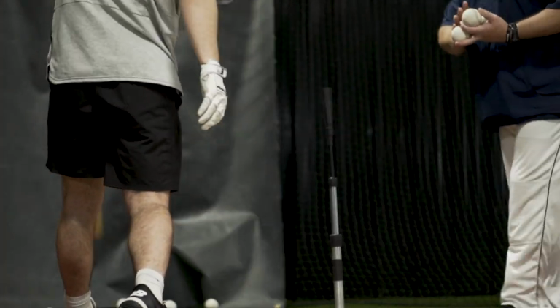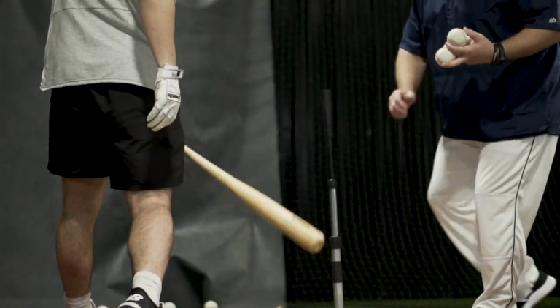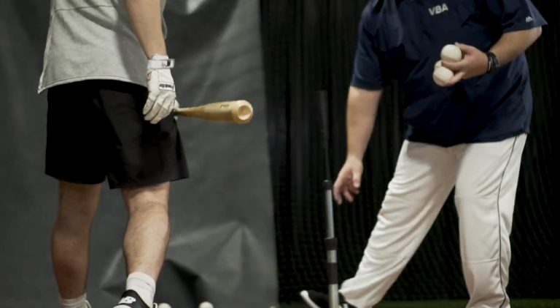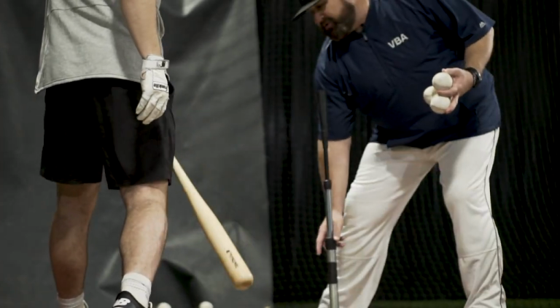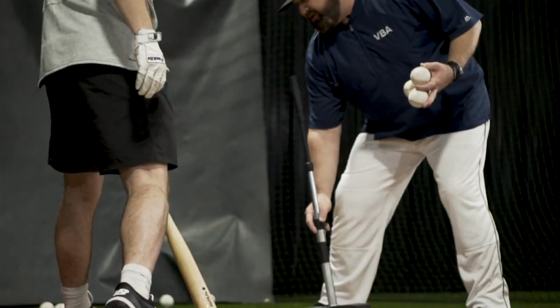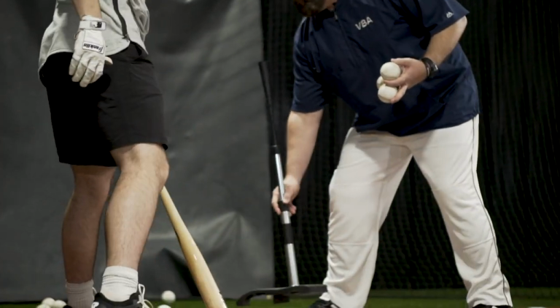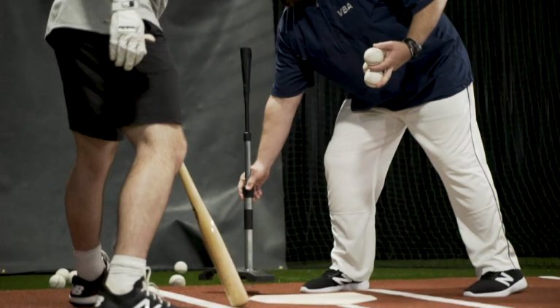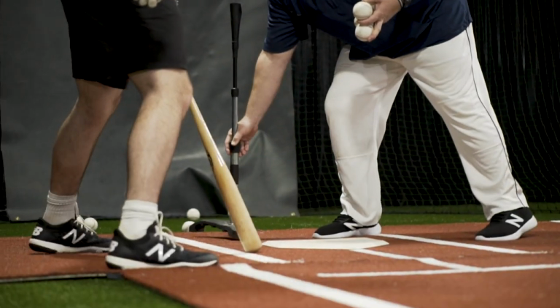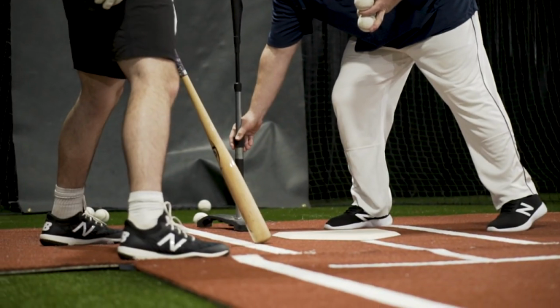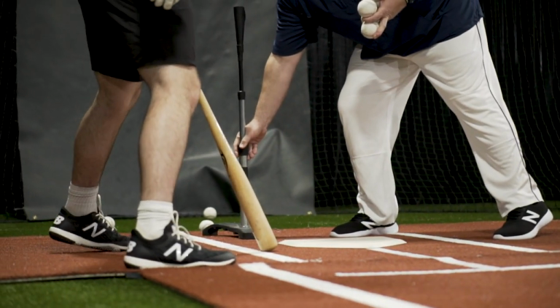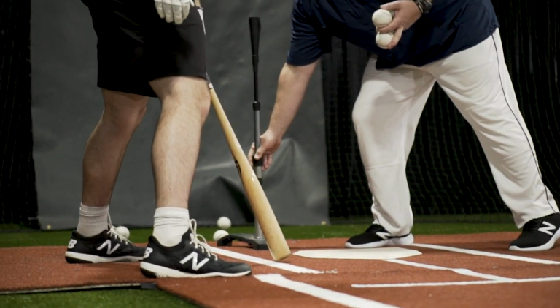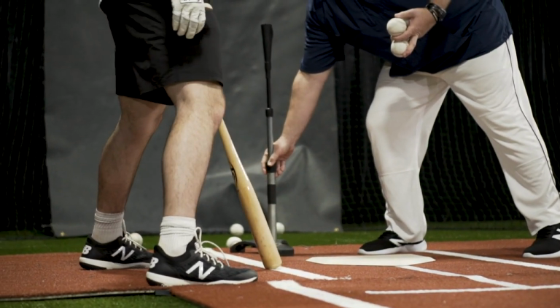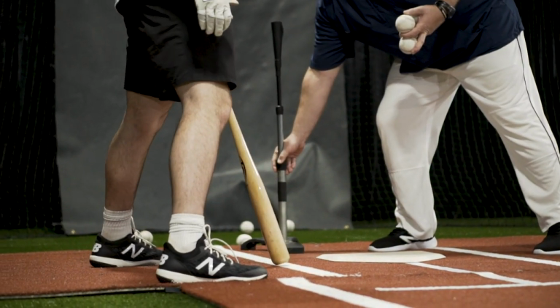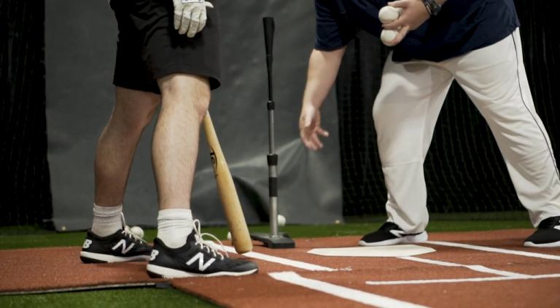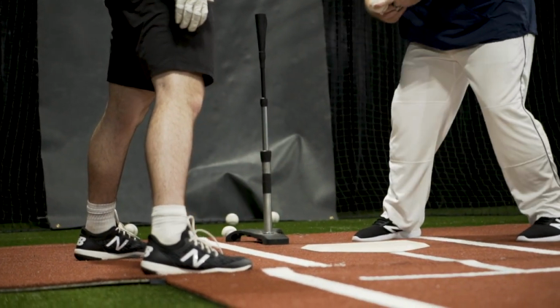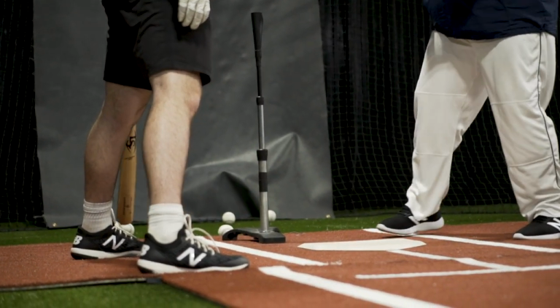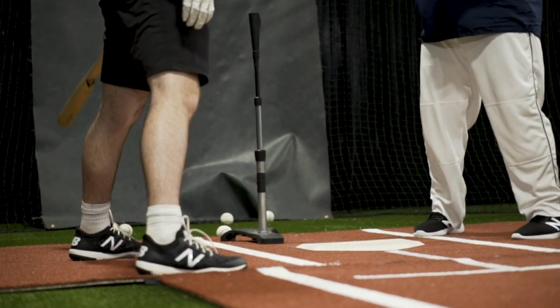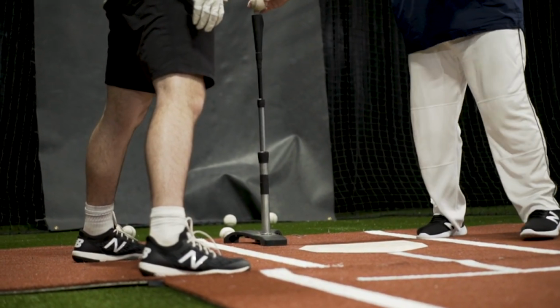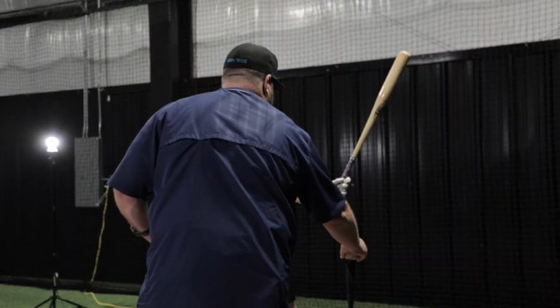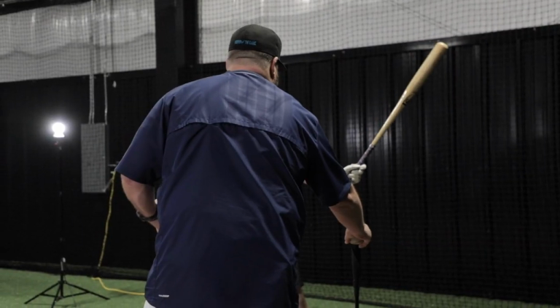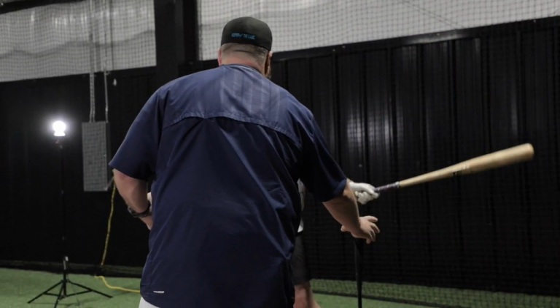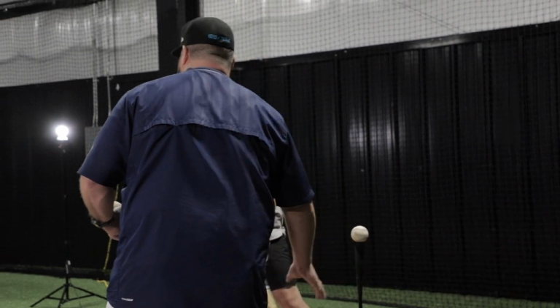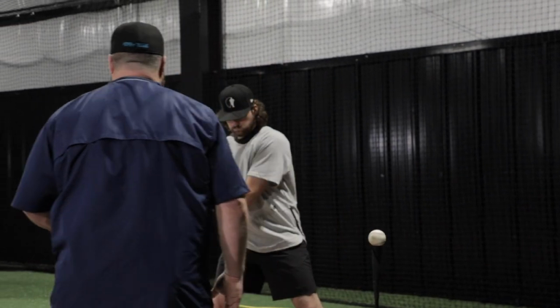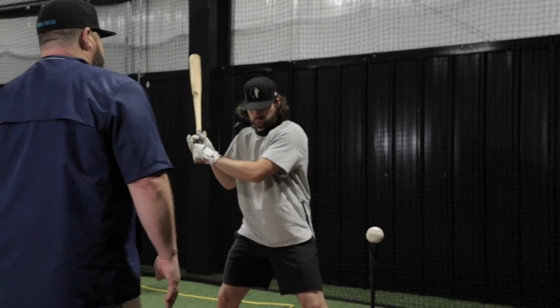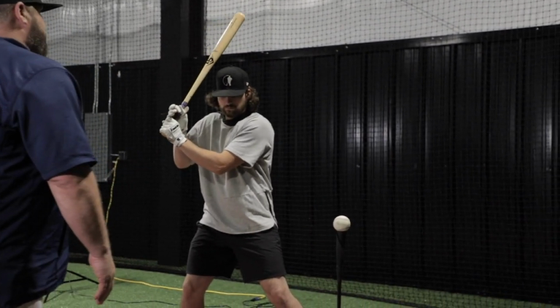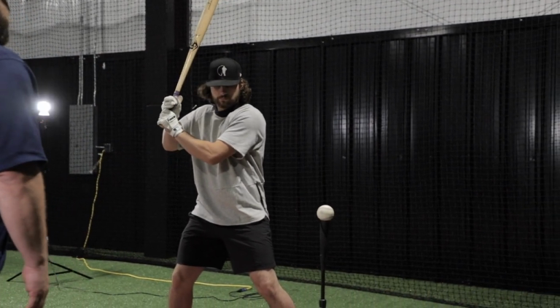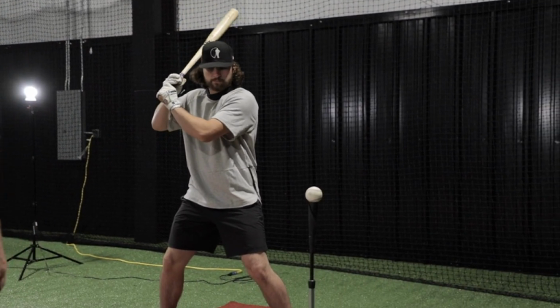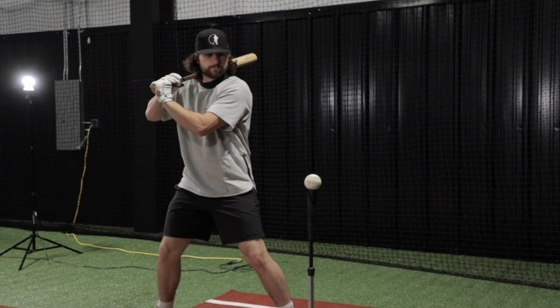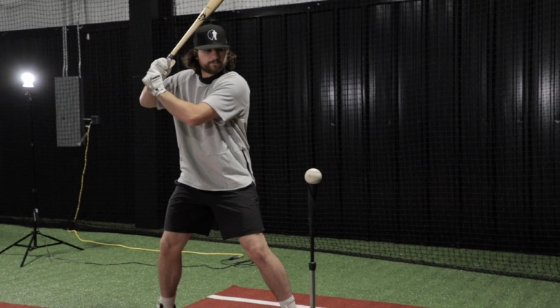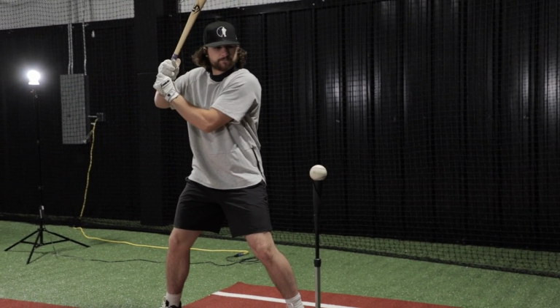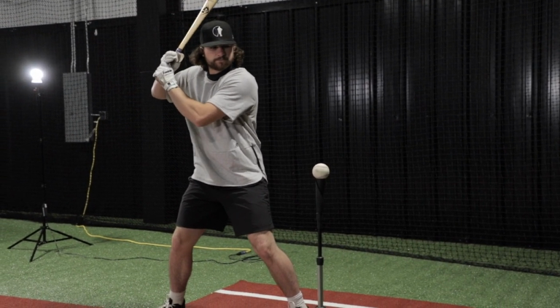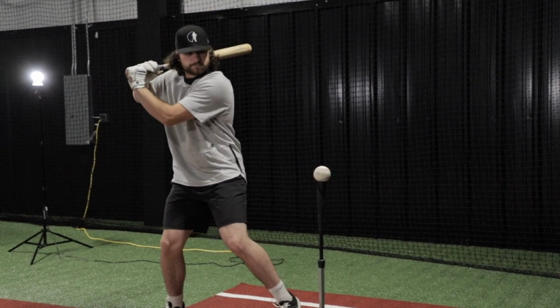Still elevated in the strike zone, we're going to put this pitch on the inside edge, elevate it, force him to keep his hands inside the ball, and drive through.